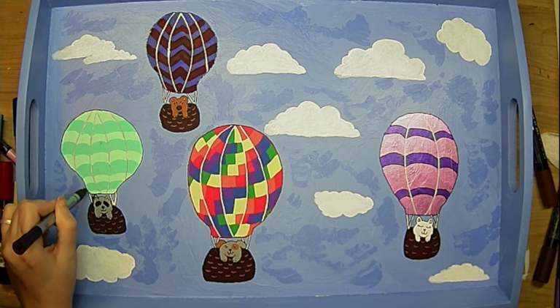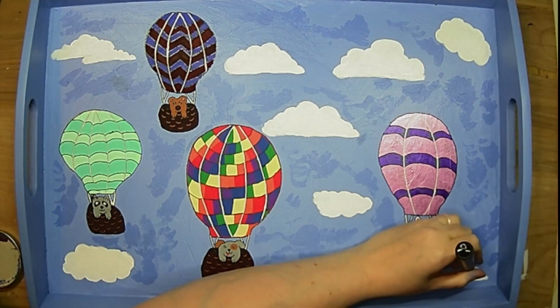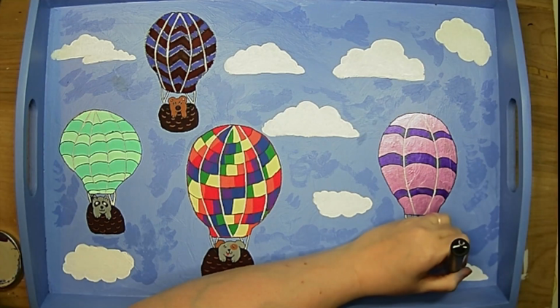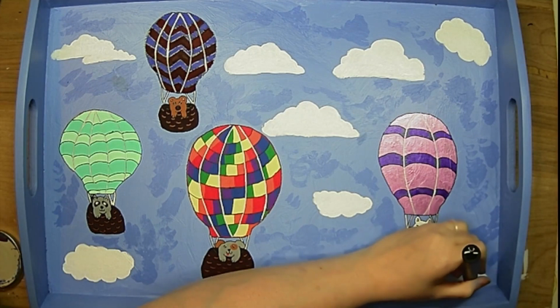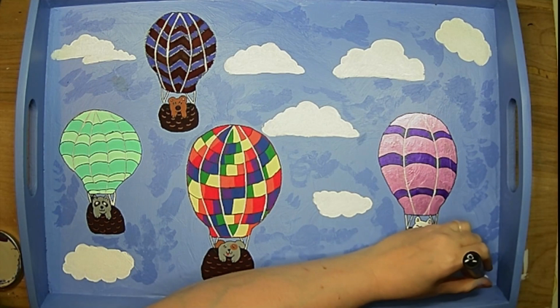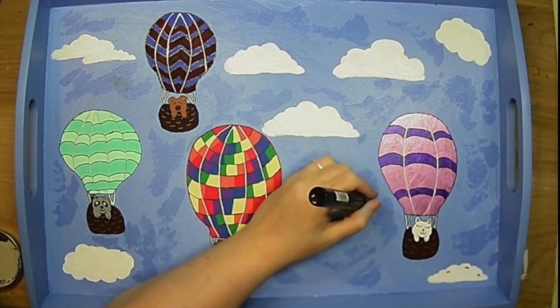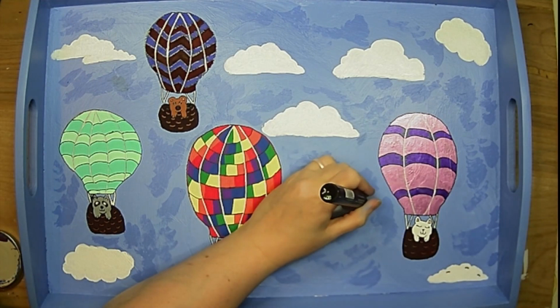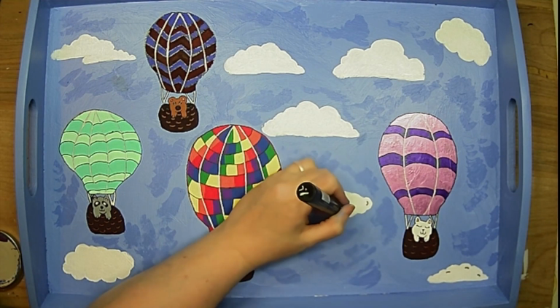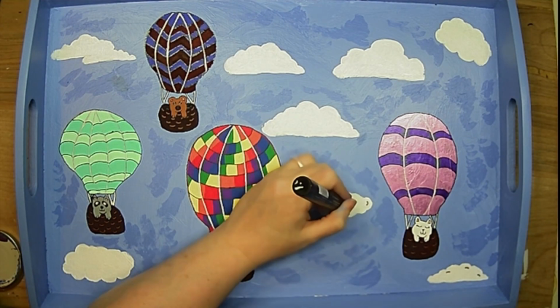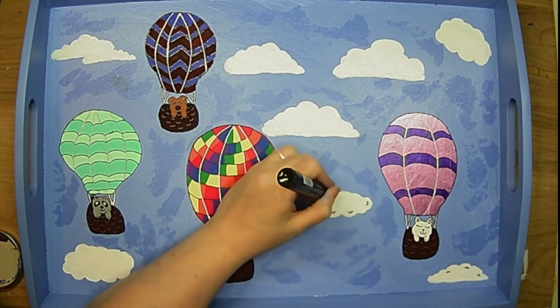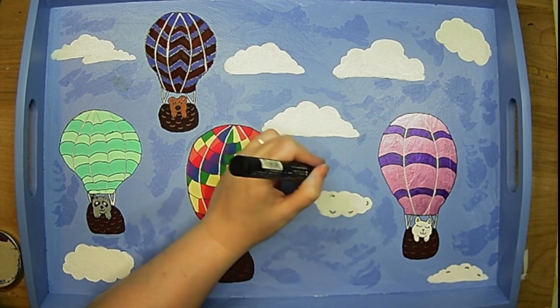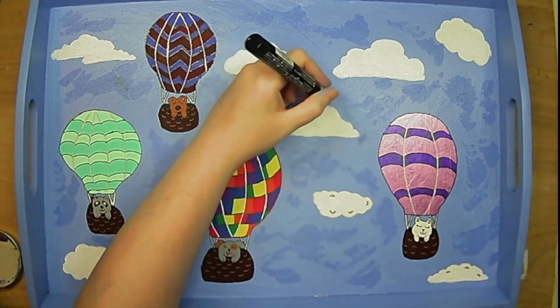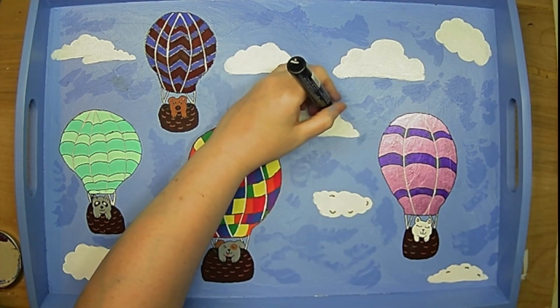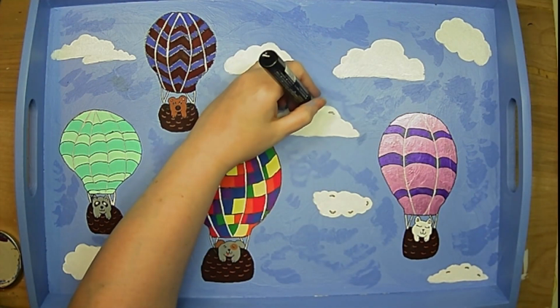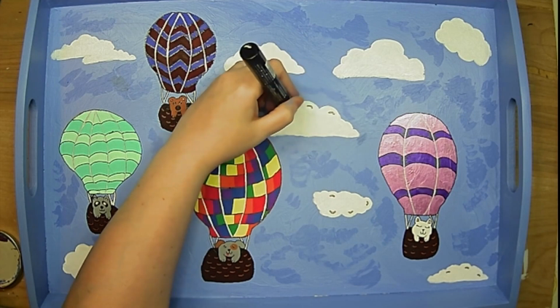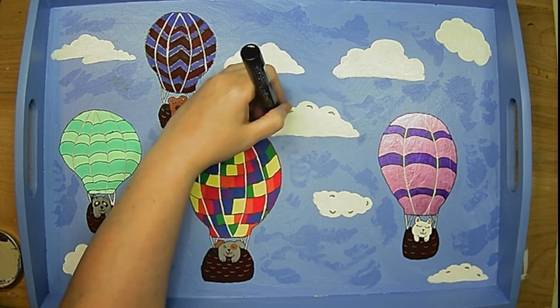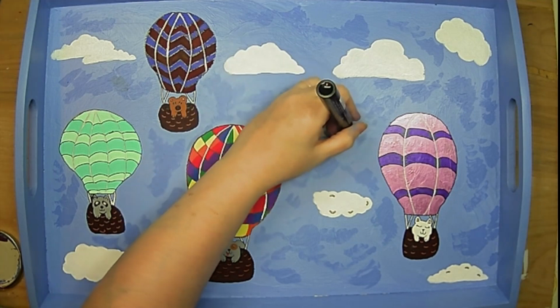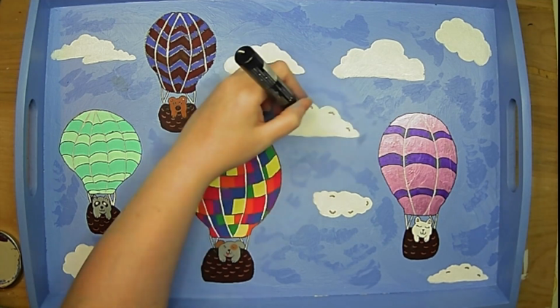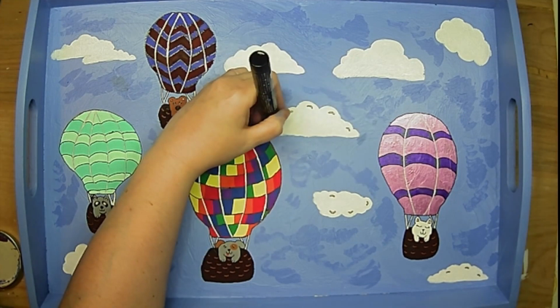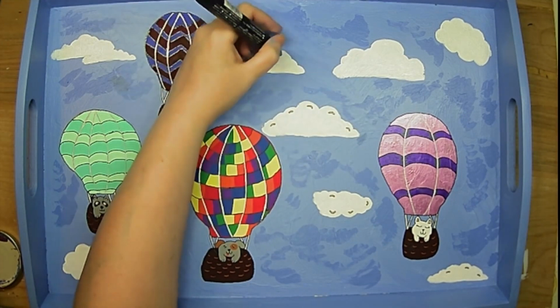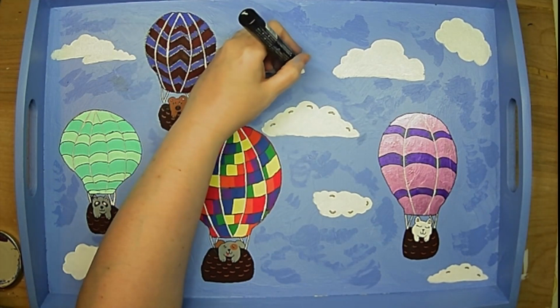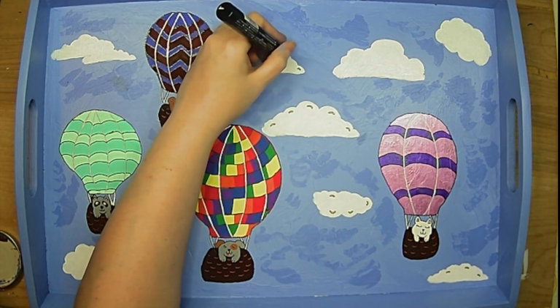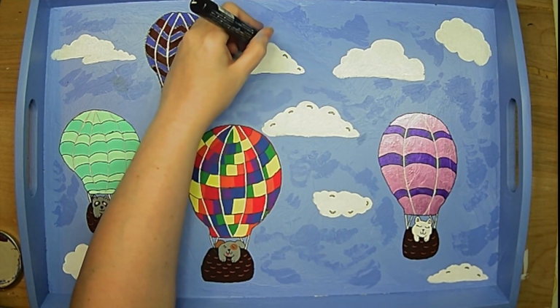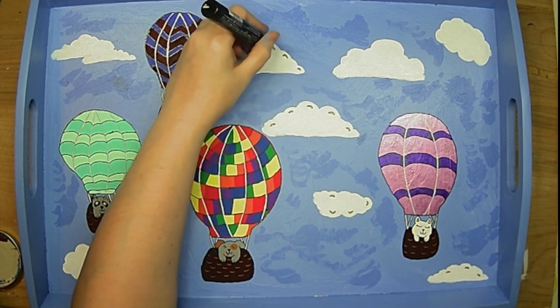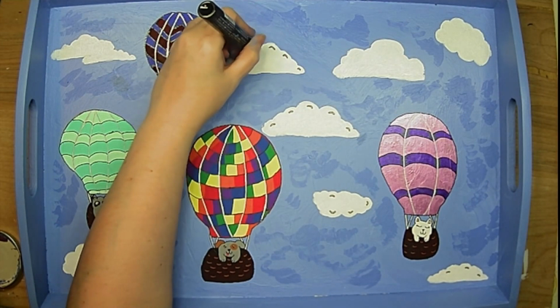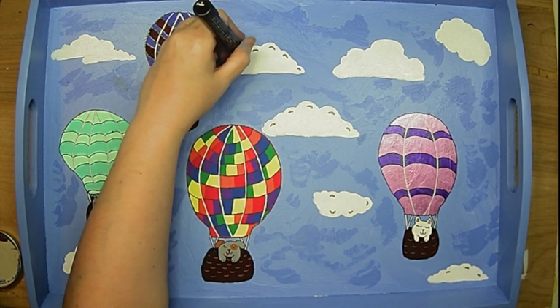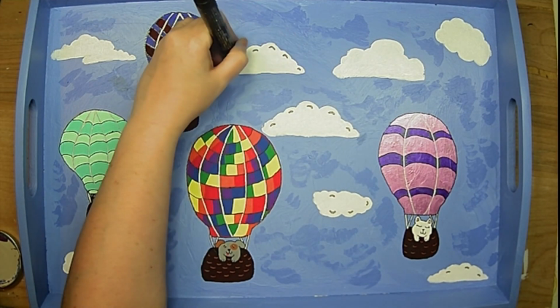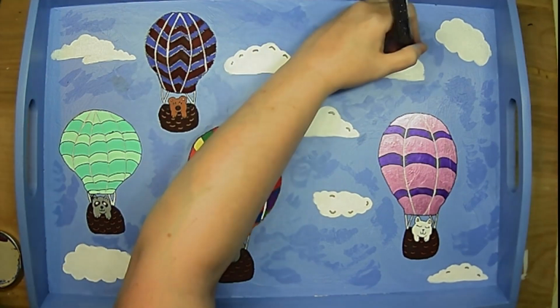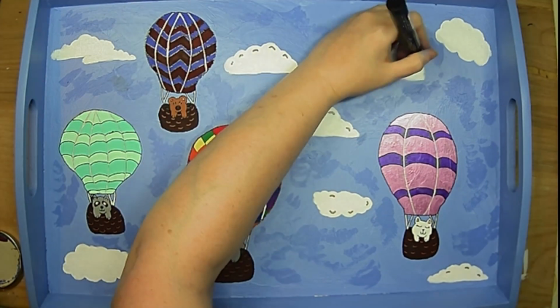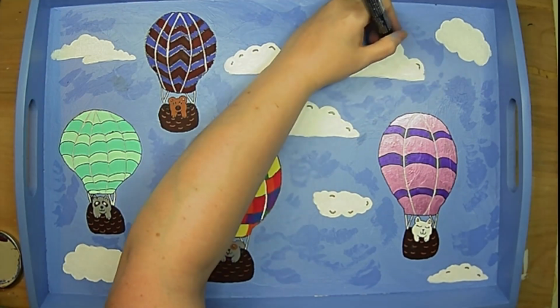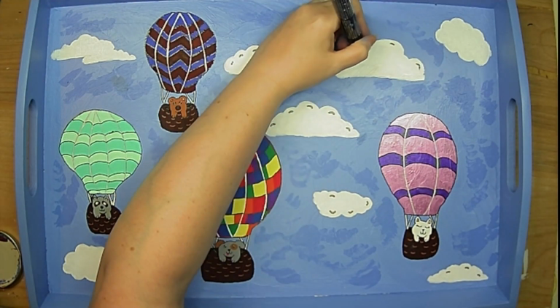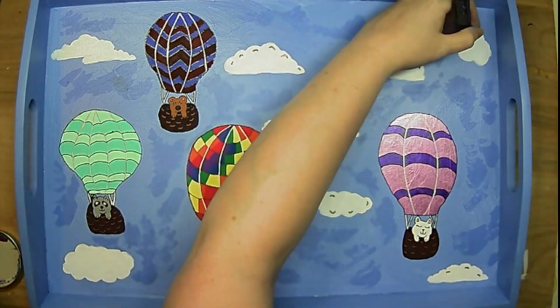I did little gray accents on my clouds — I just thought it helped make the clouds pop better and gave them a little bit more interest.